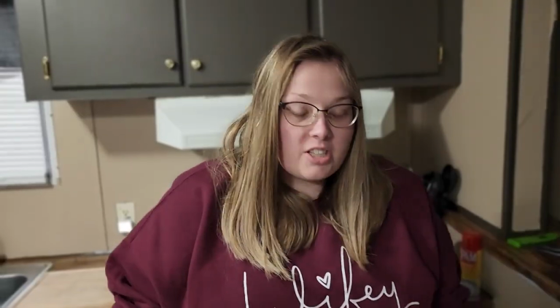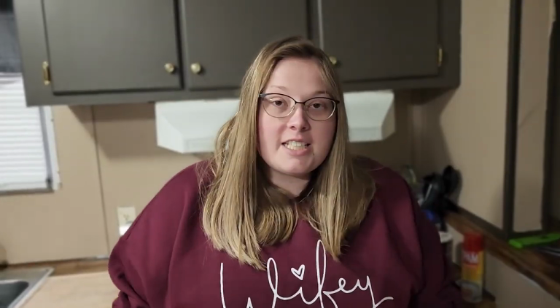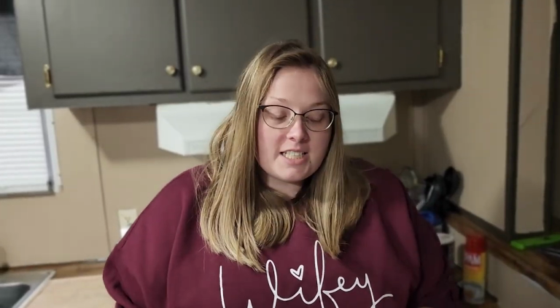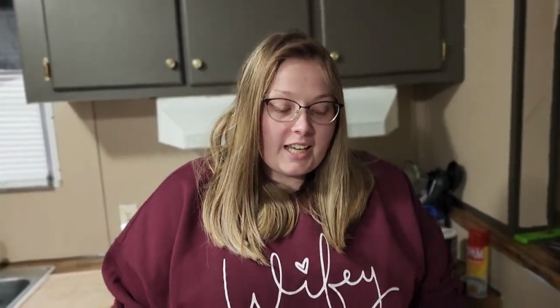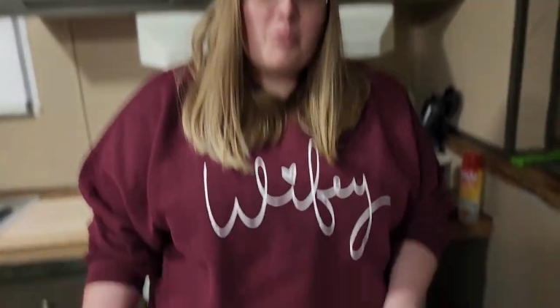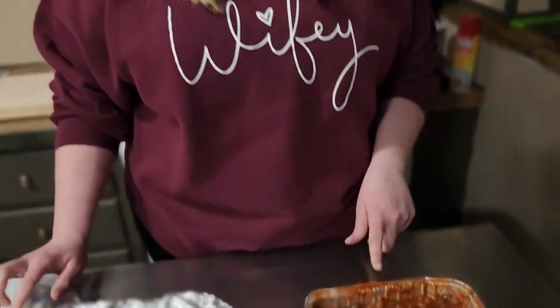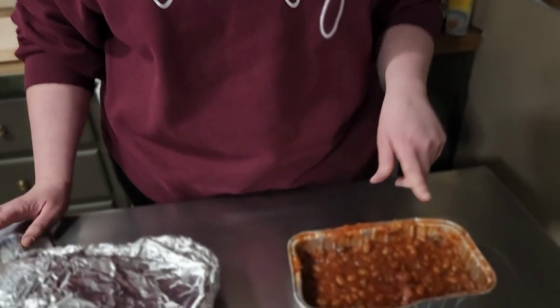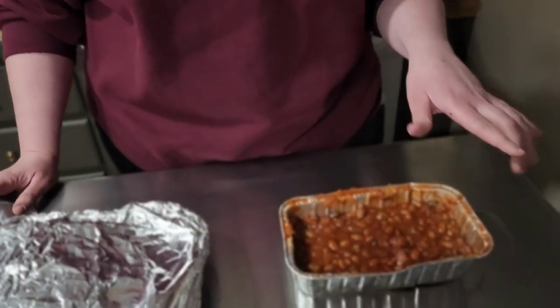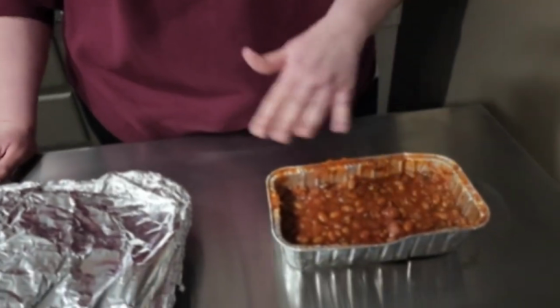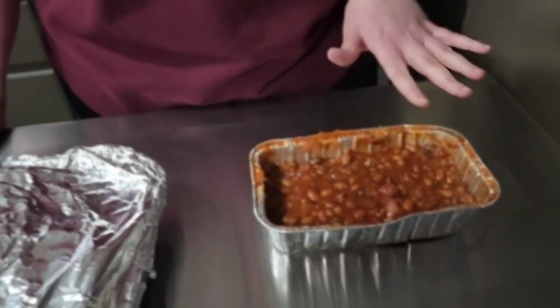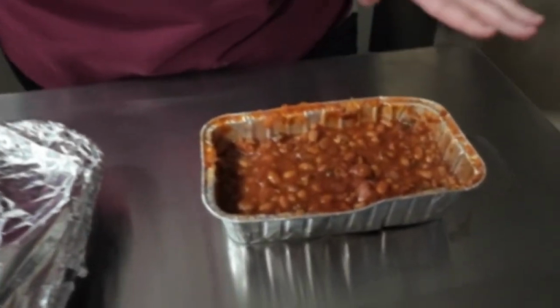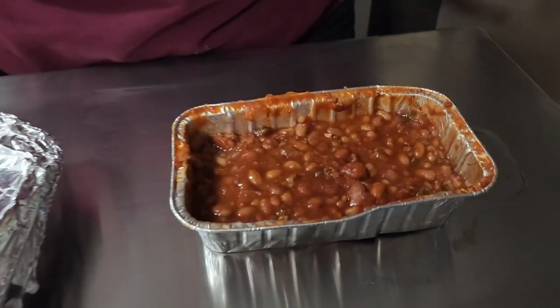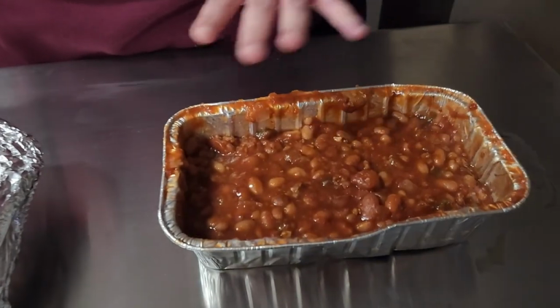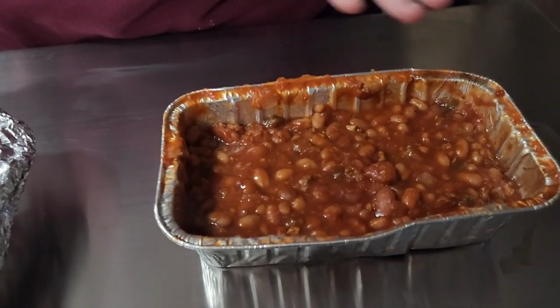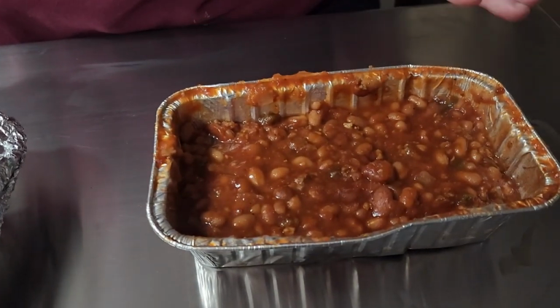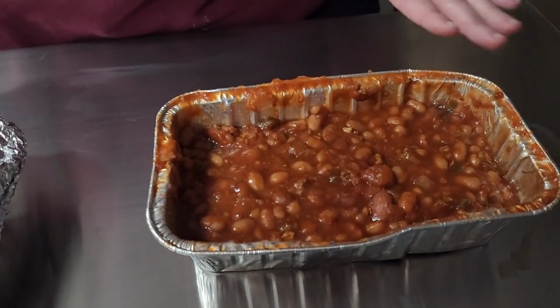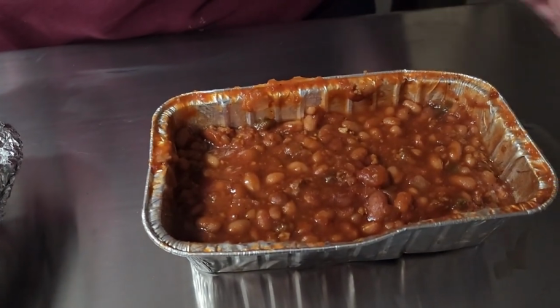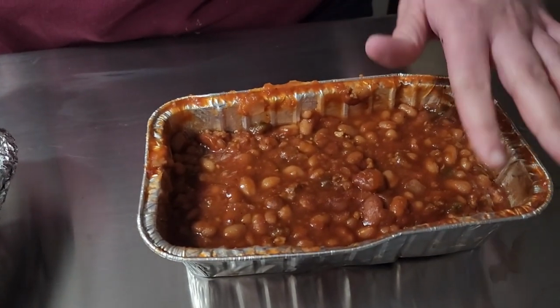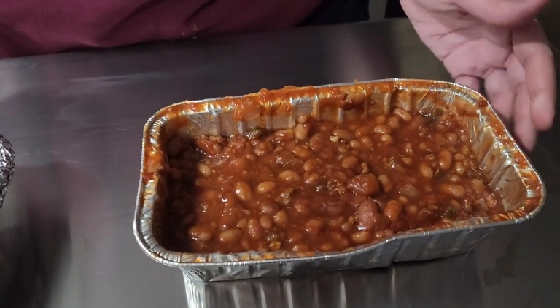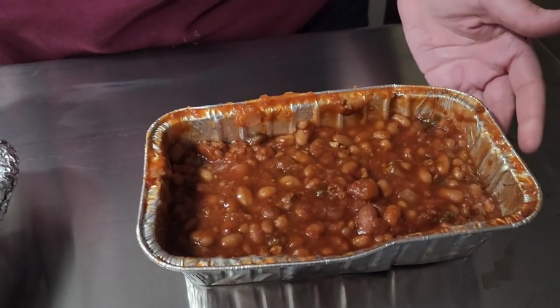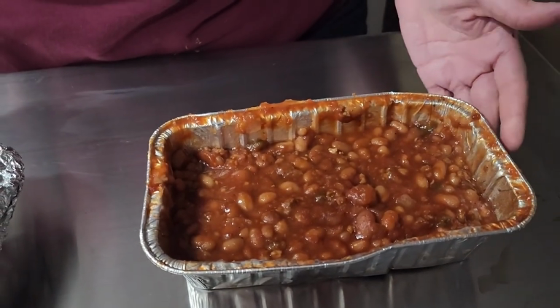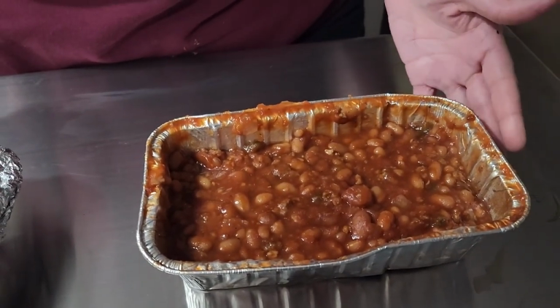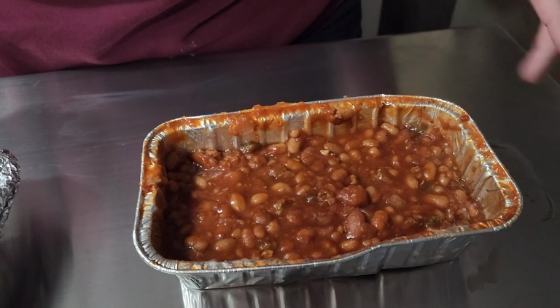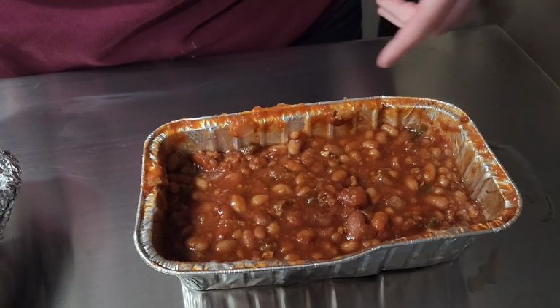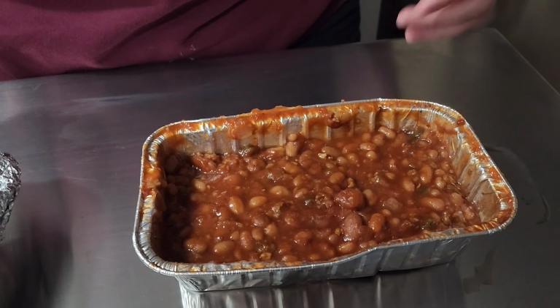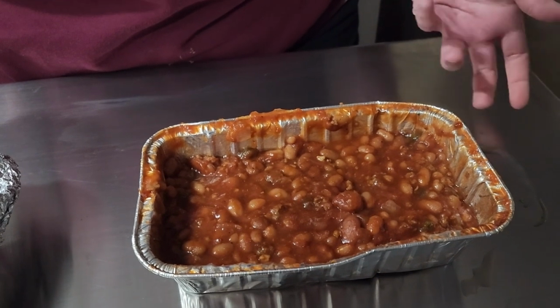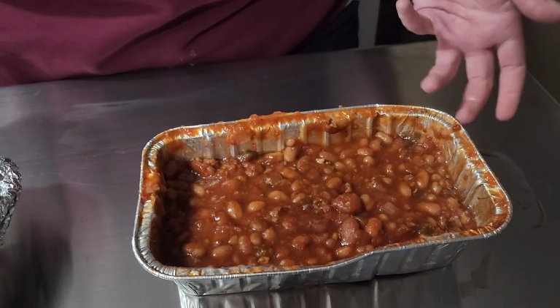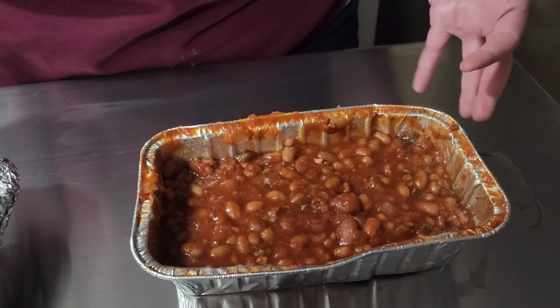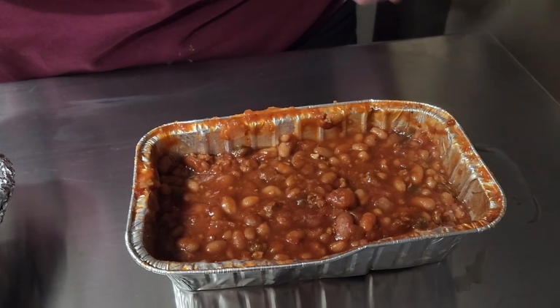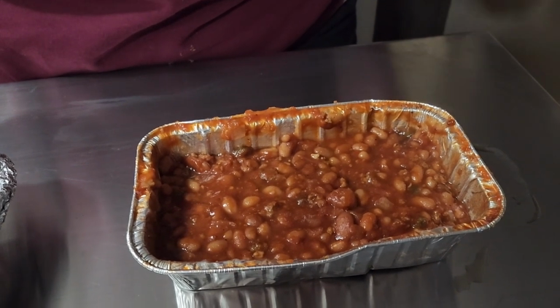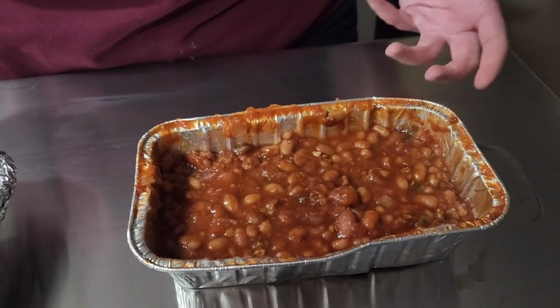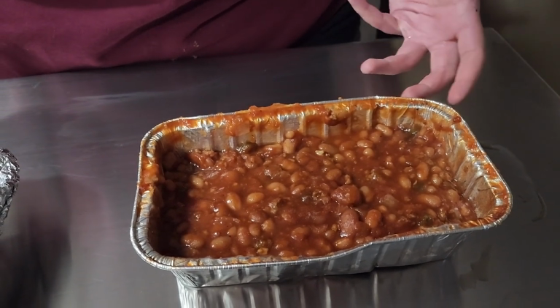This is the cowboy beans. For this whole pan, we spent about $5 for it. It was actually filled up to the top, but of course we ate some of them while we were at the auction.